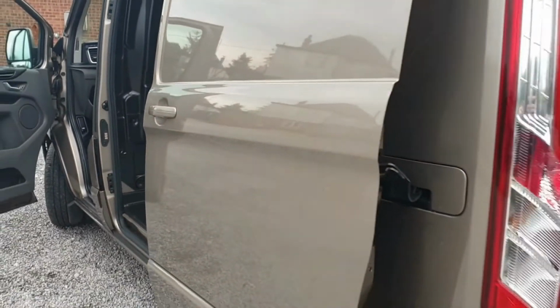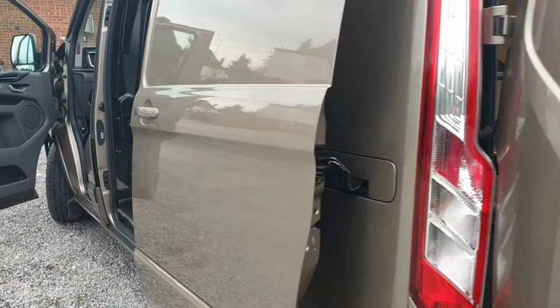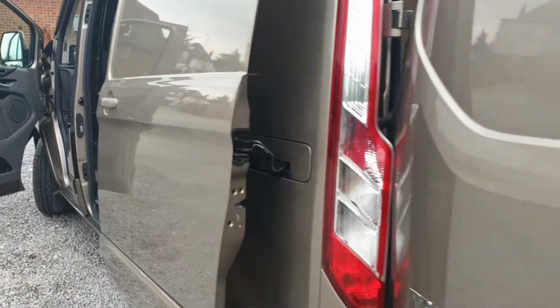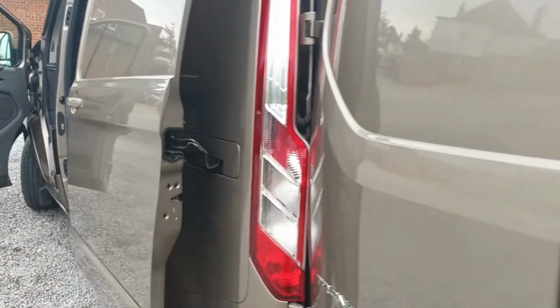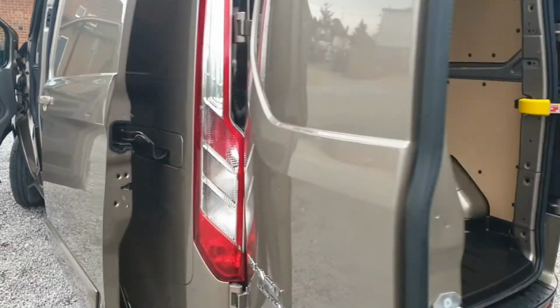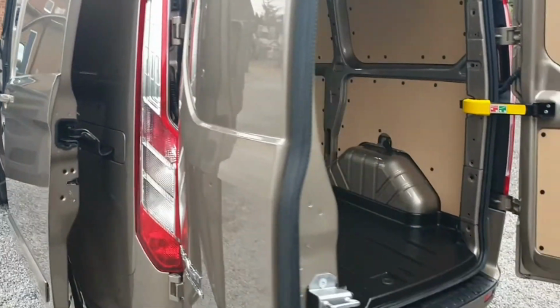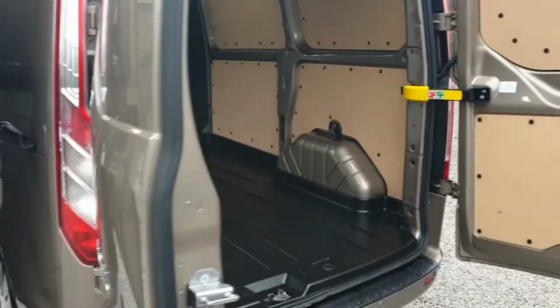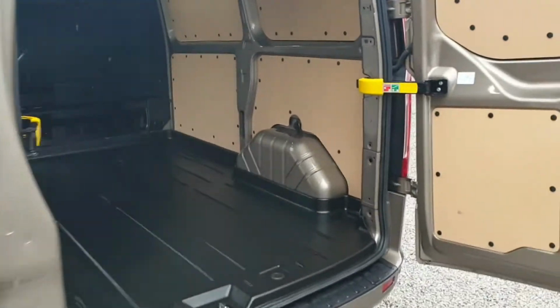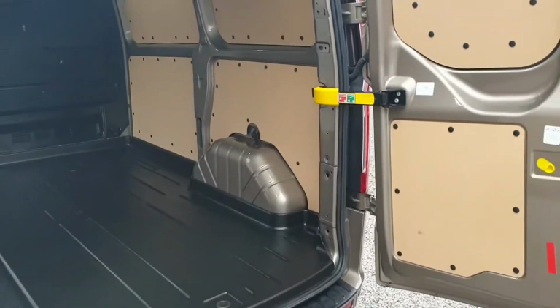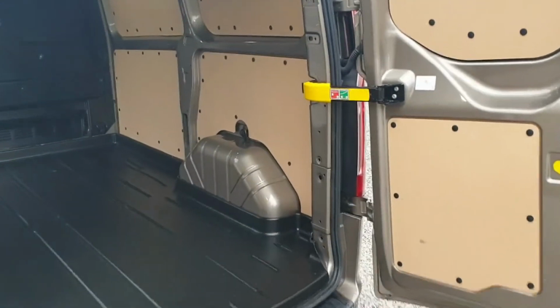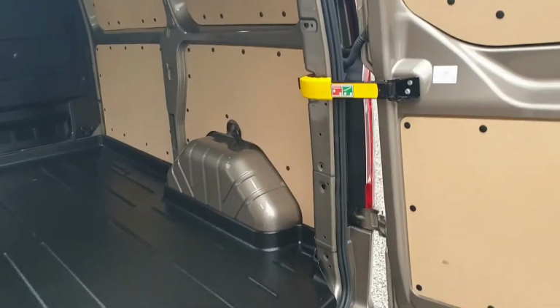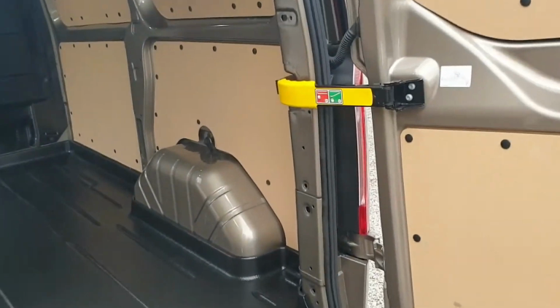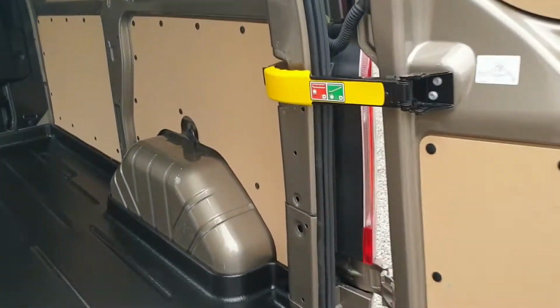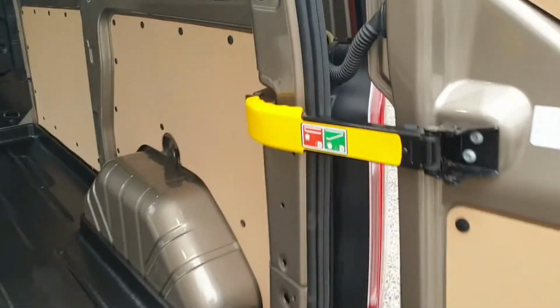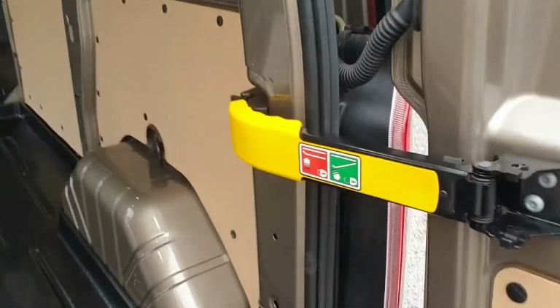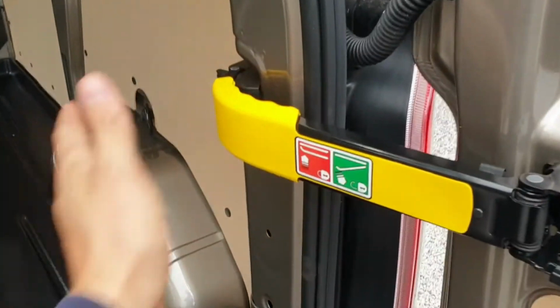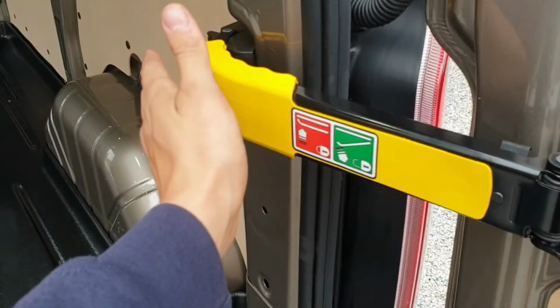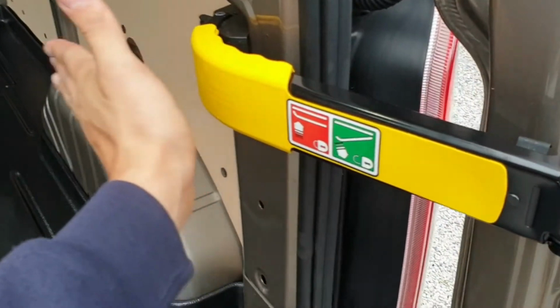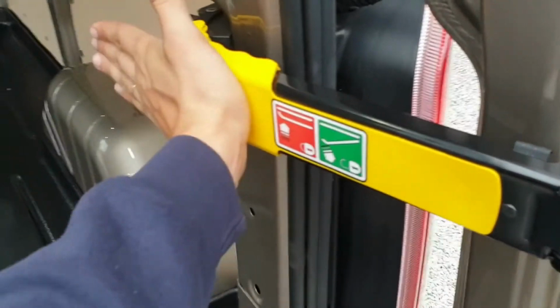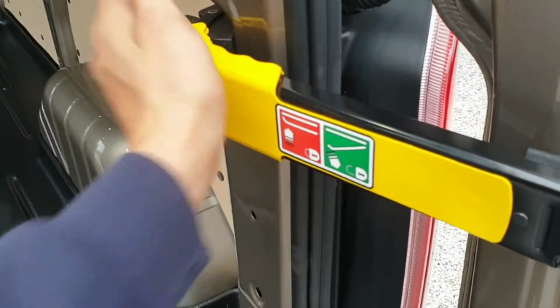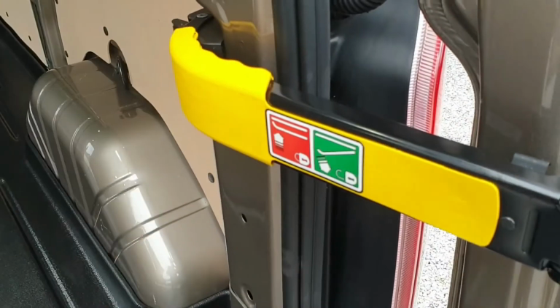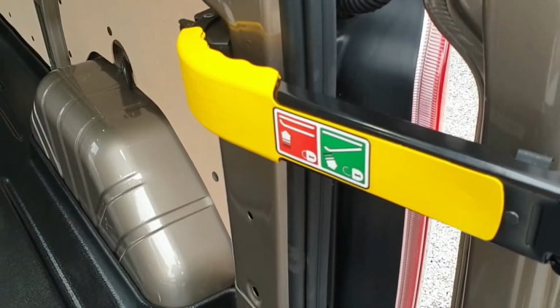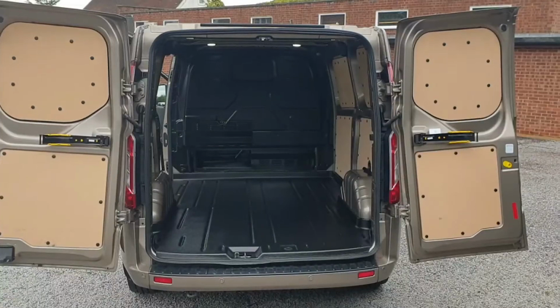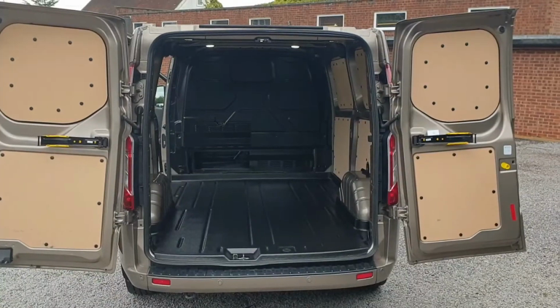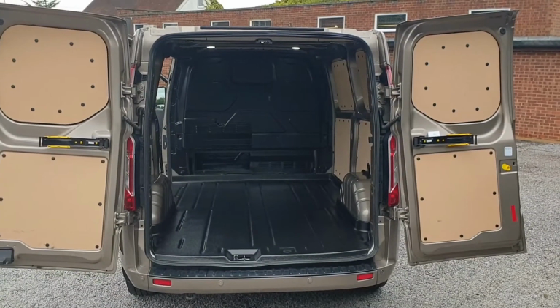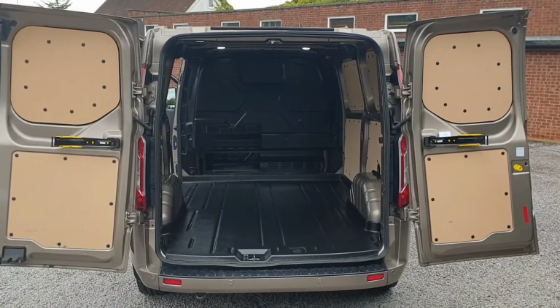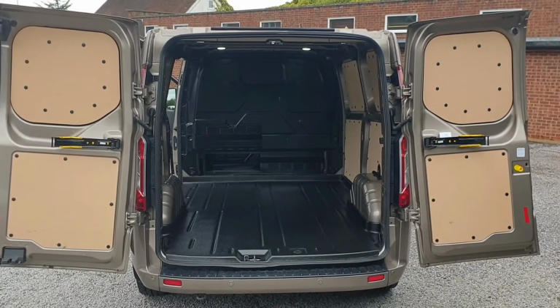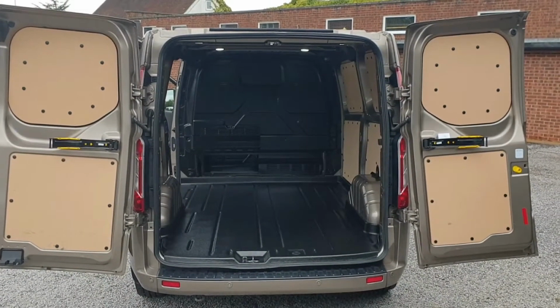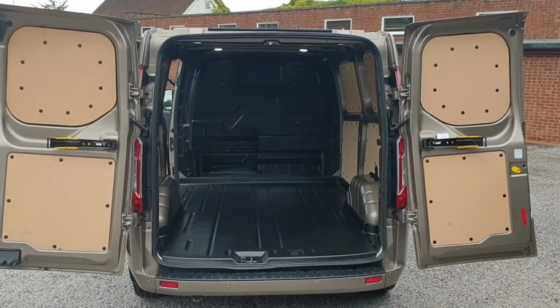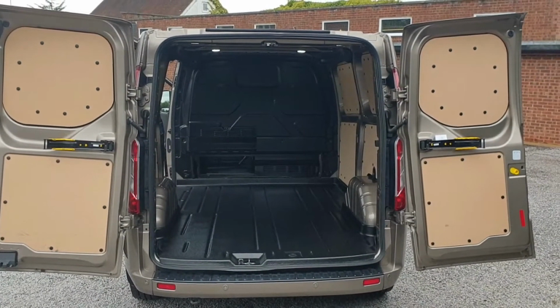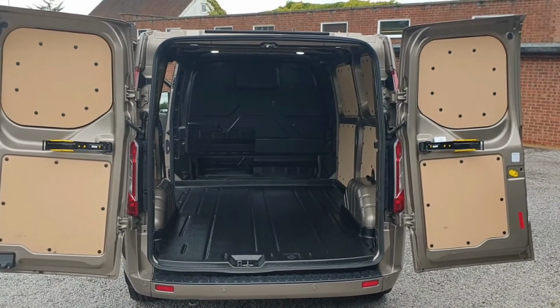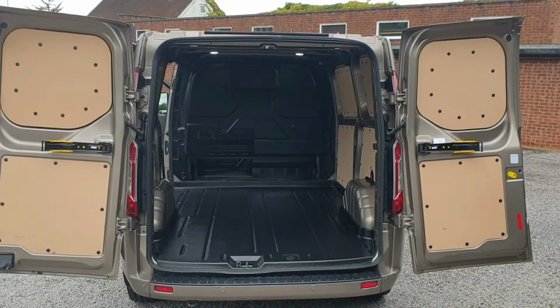The lockable barn doors, when in the 90-degree position, just push this bar in — and they also open up to 180 degrees.